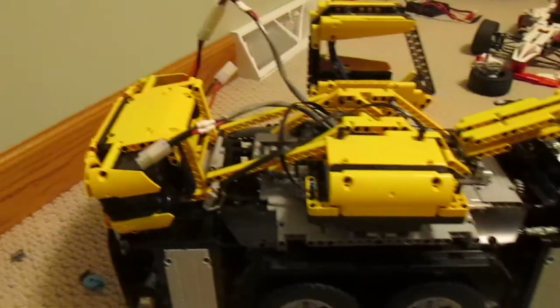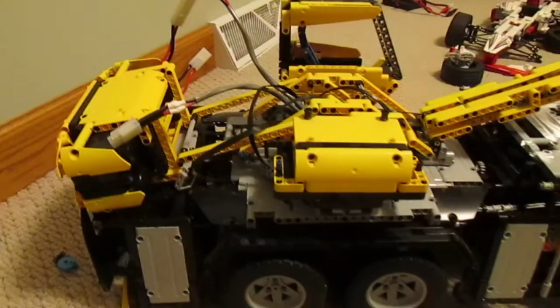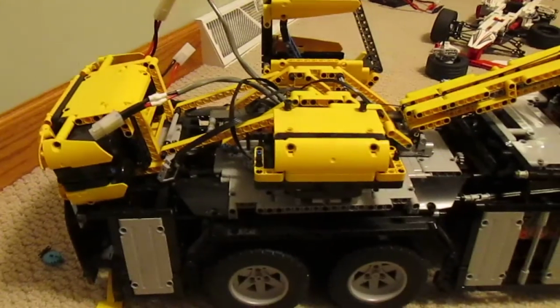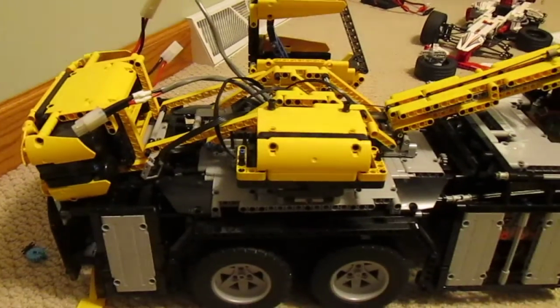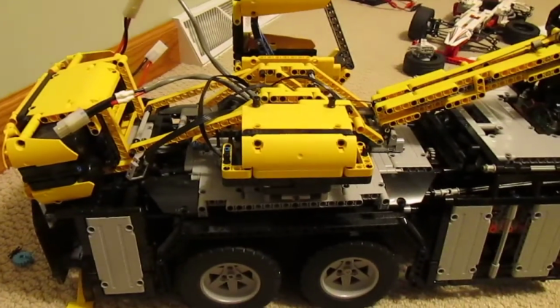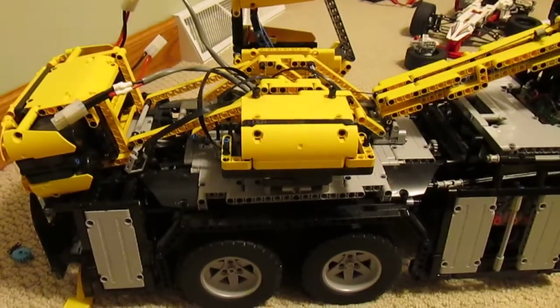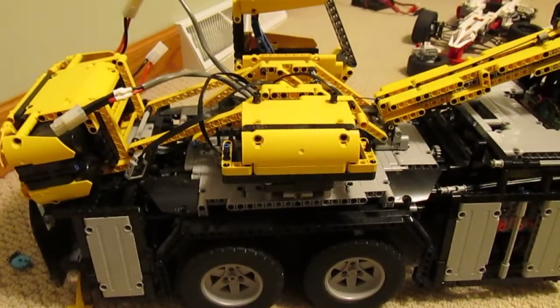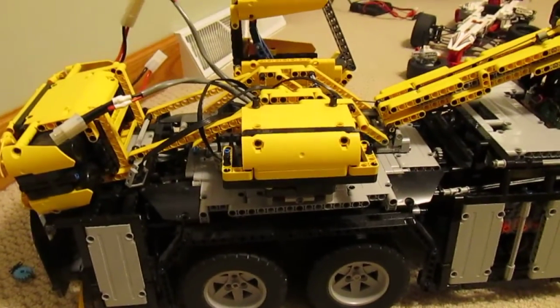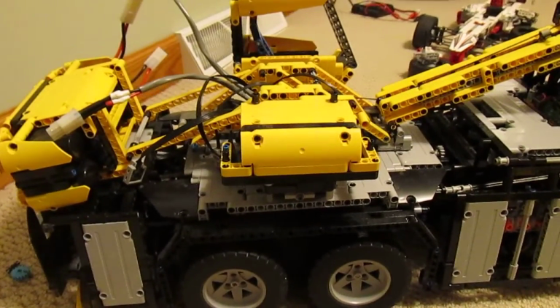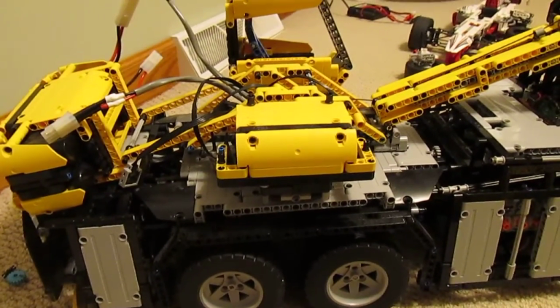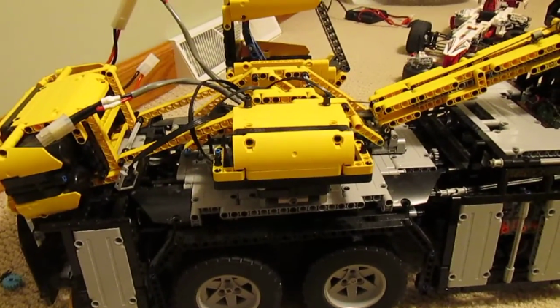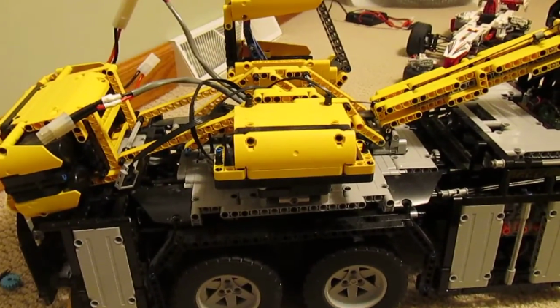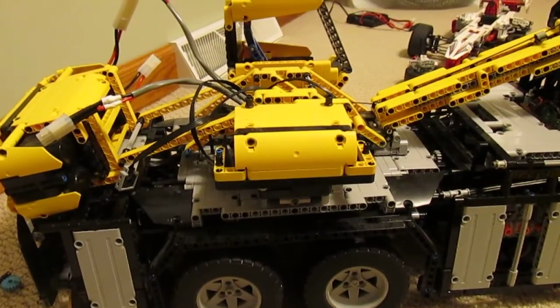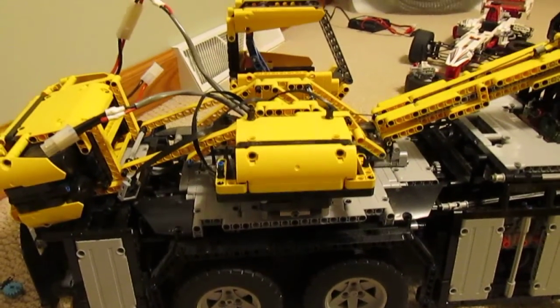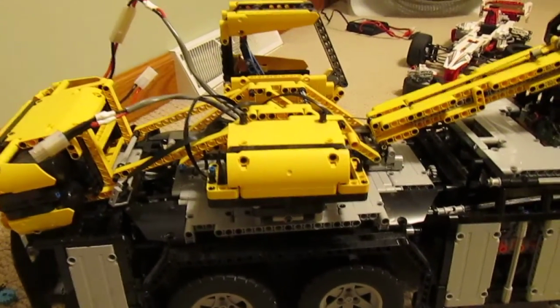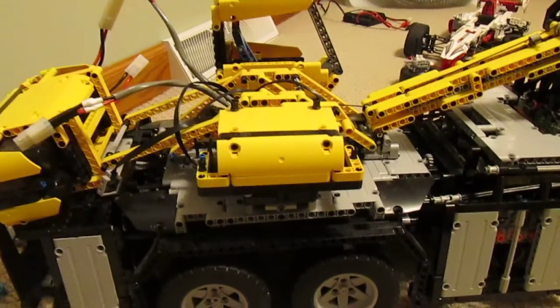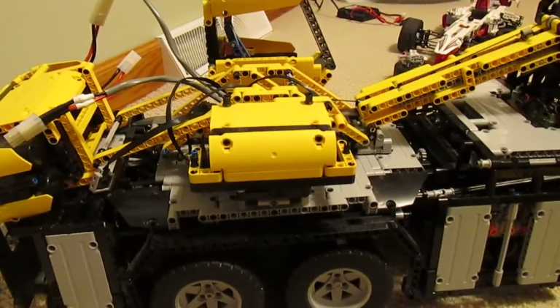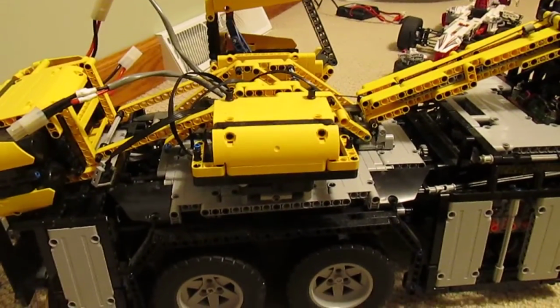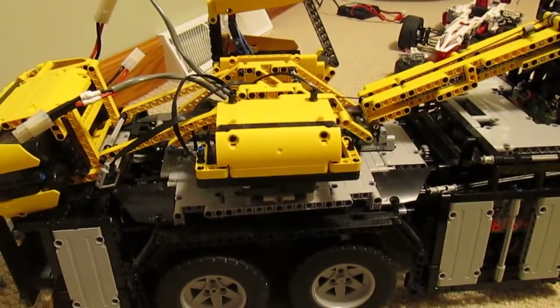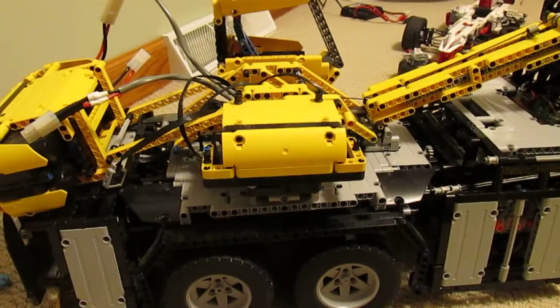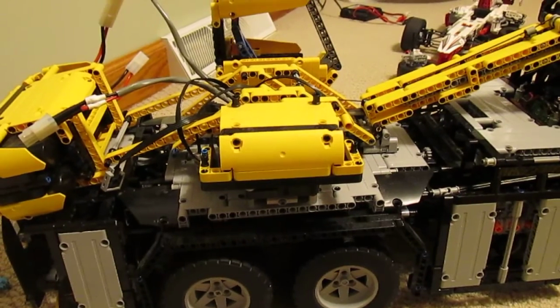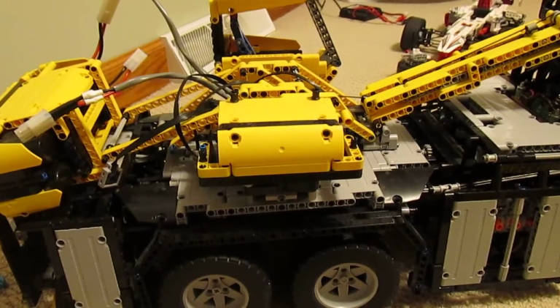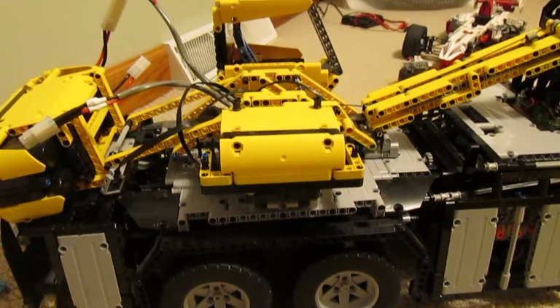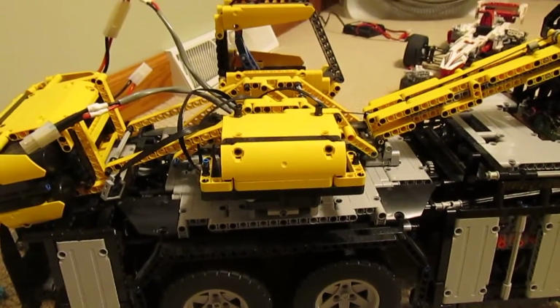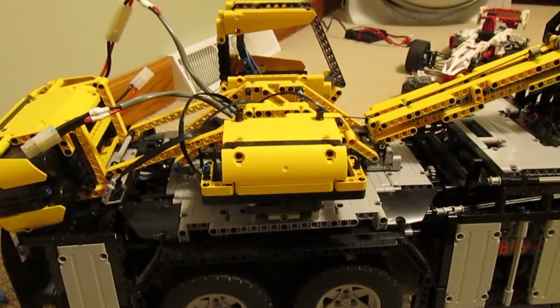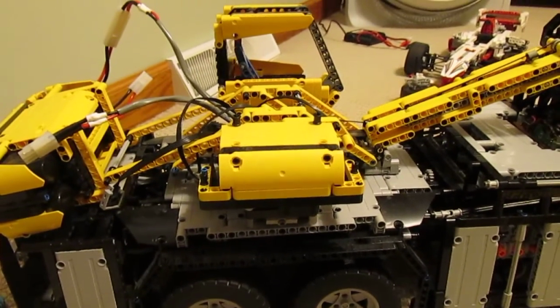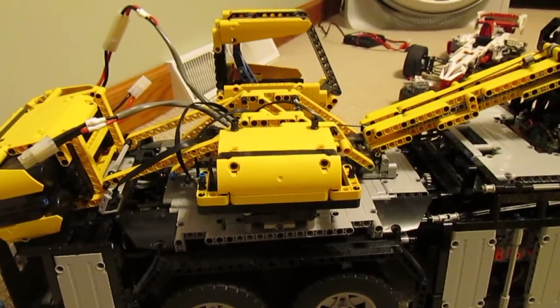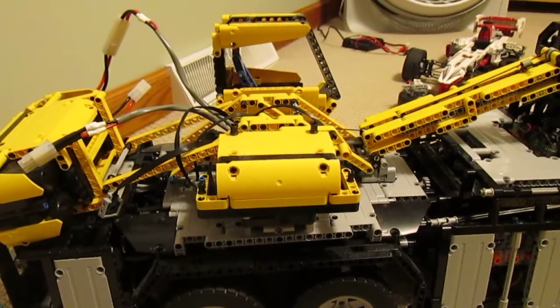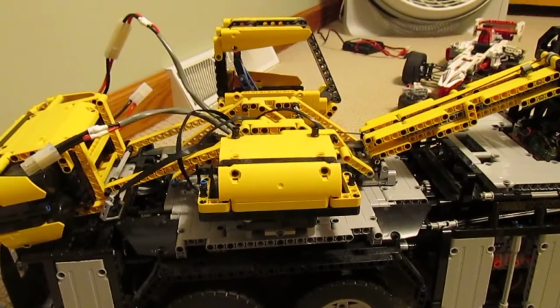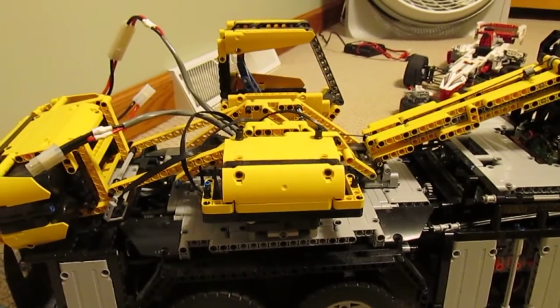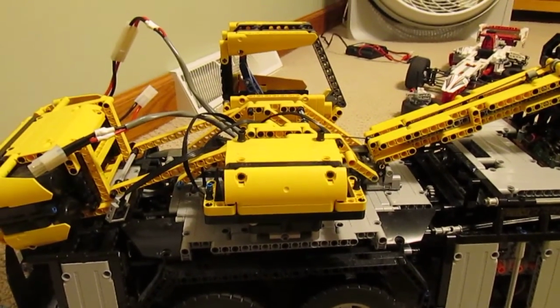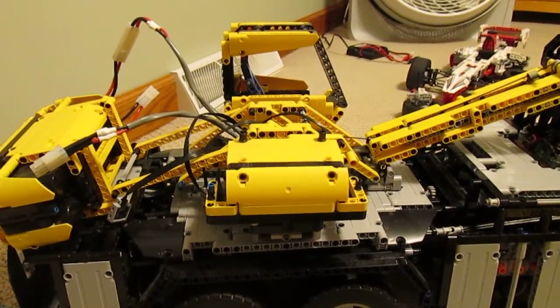One other really big thing that I'm going to do is remake the entire lower mechanism to accommodate a Hailfire Droid wheel as a turntable.